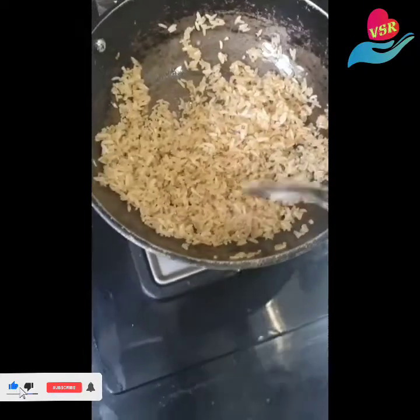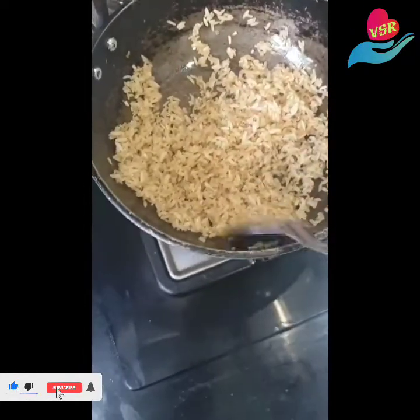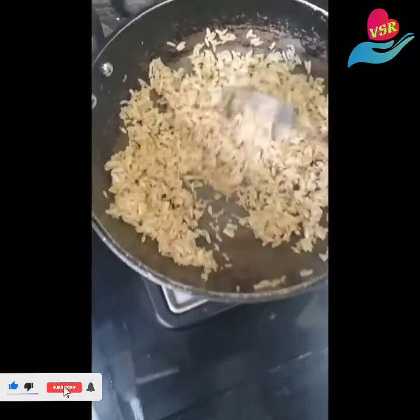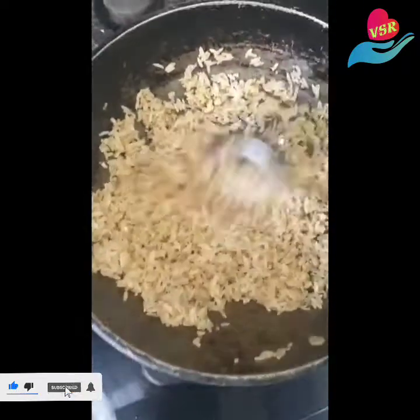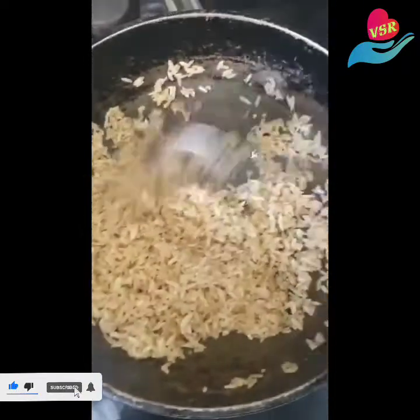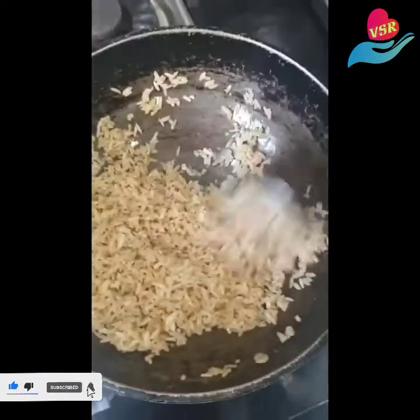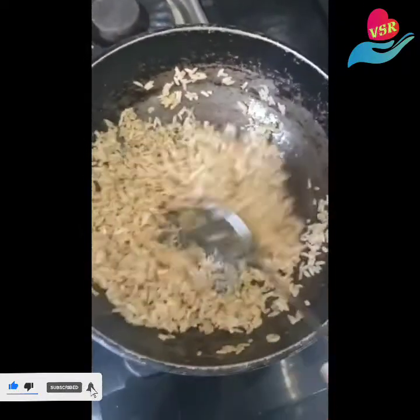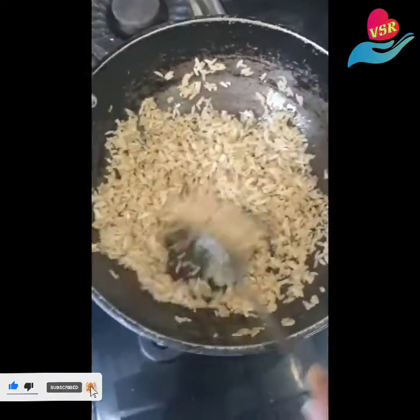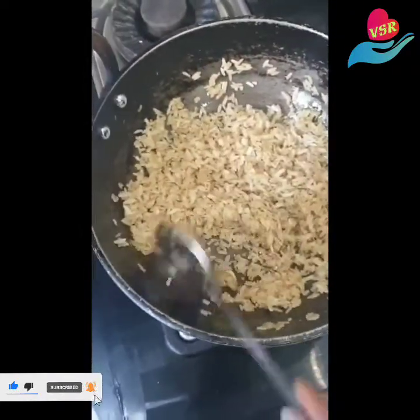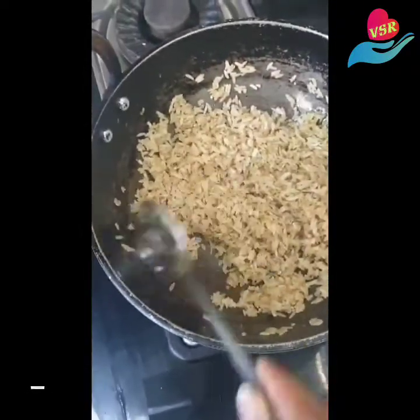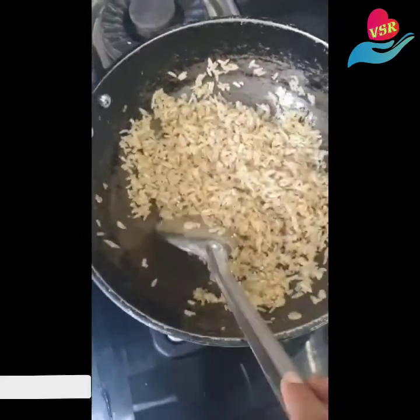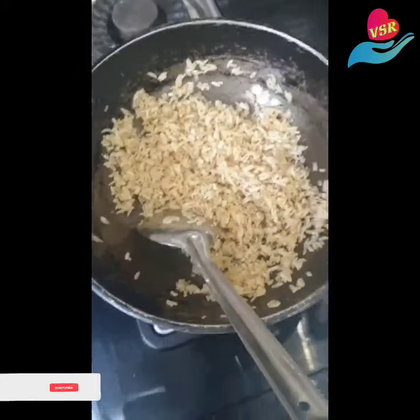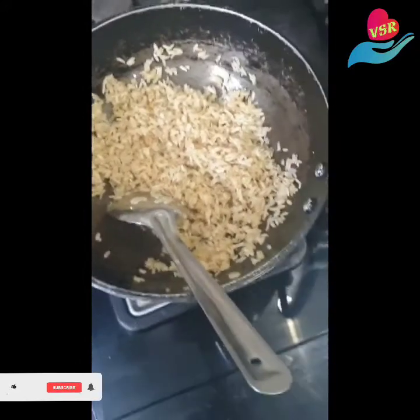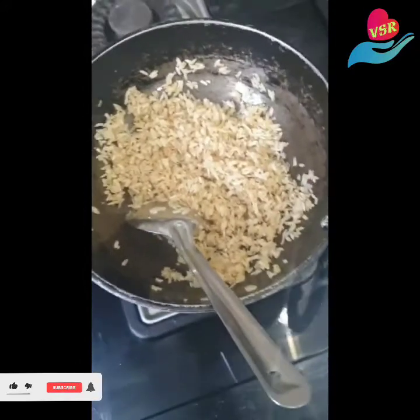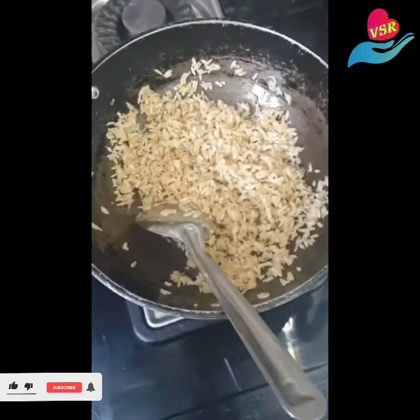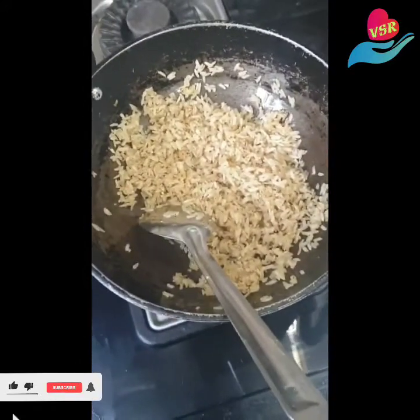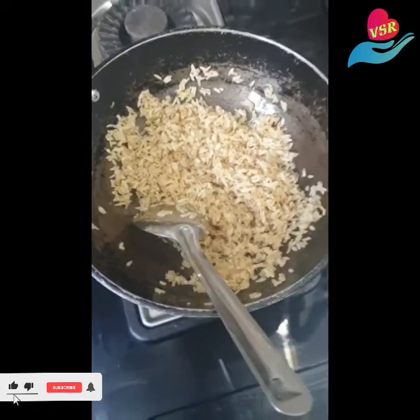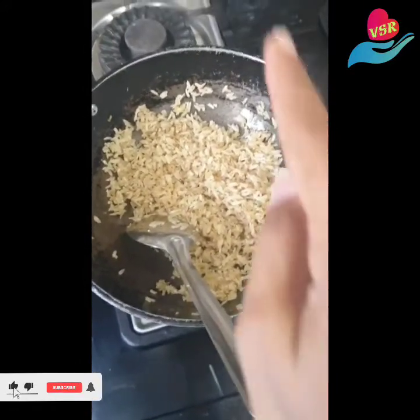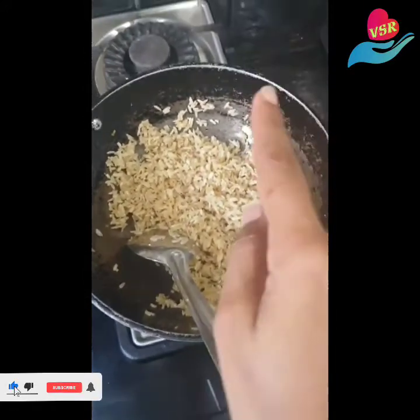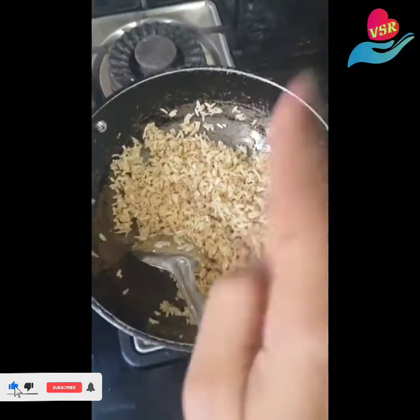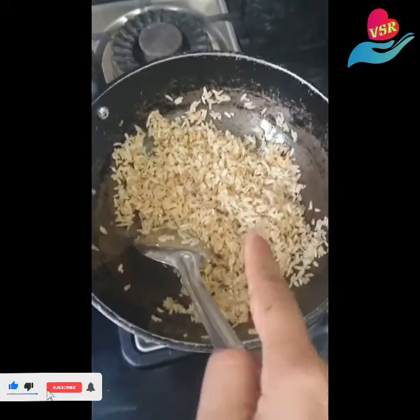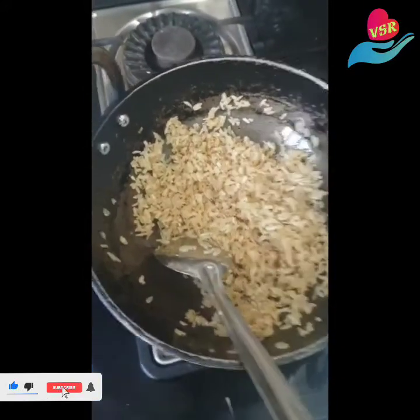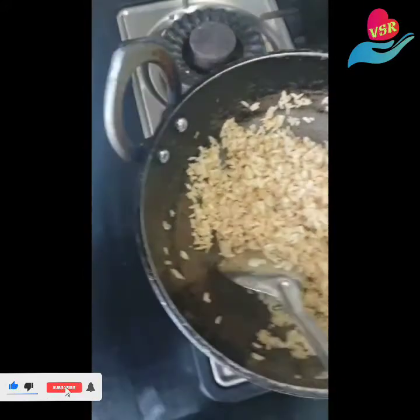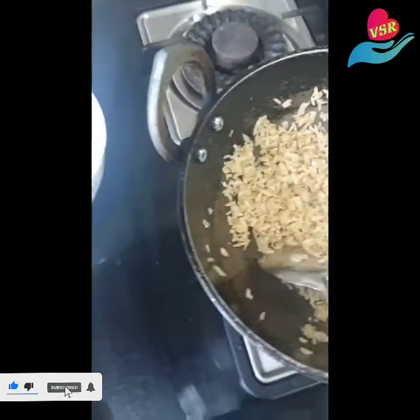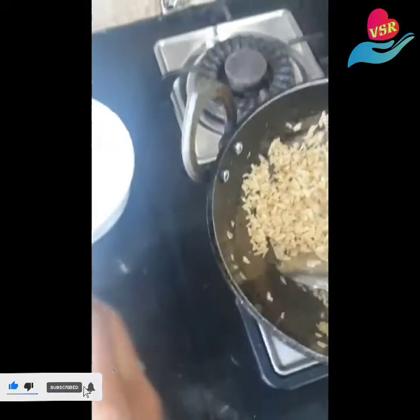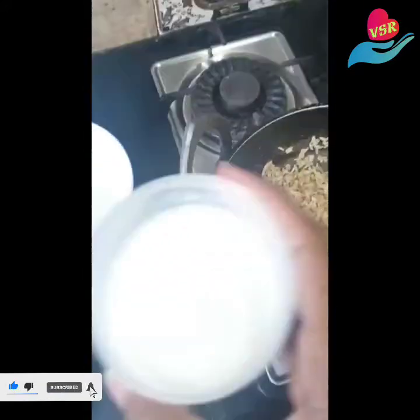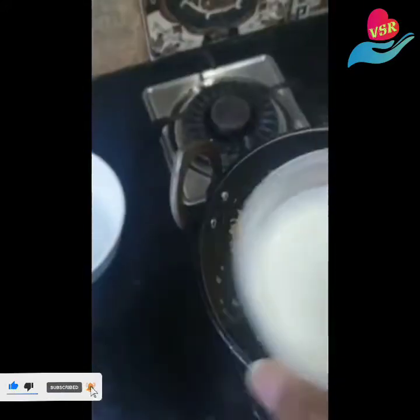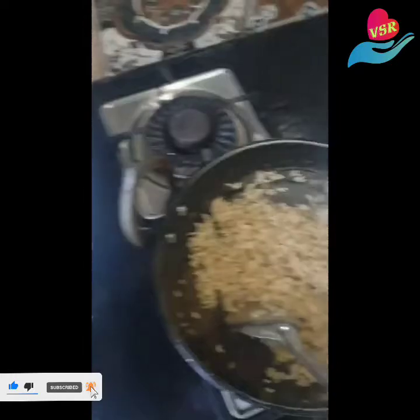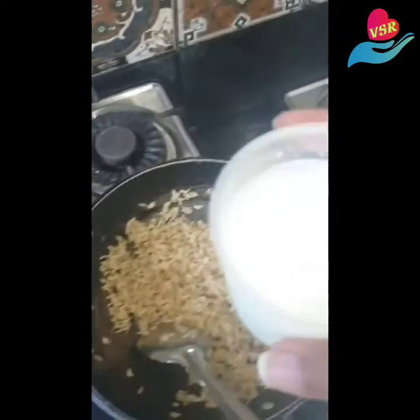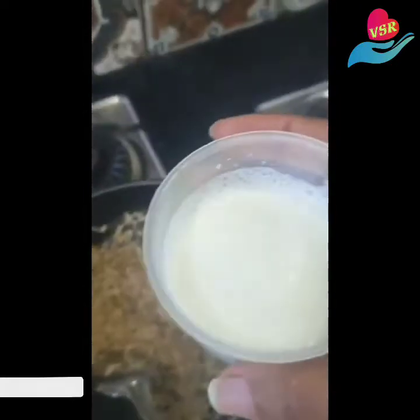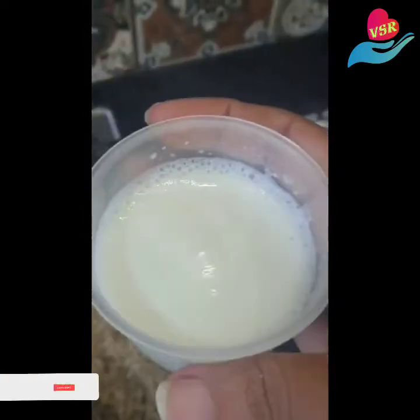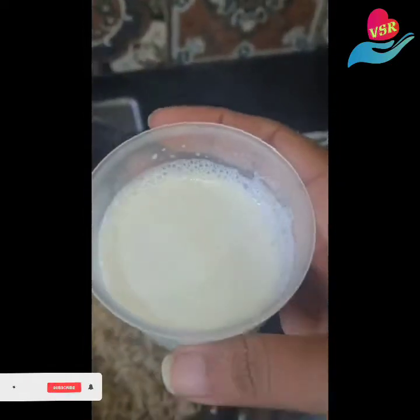You'll notice it has changed color now. So what I'm going to do next is add milk. For one cup of aval, I will be adding half a cup of milk.